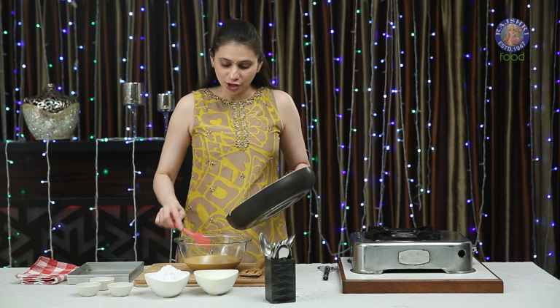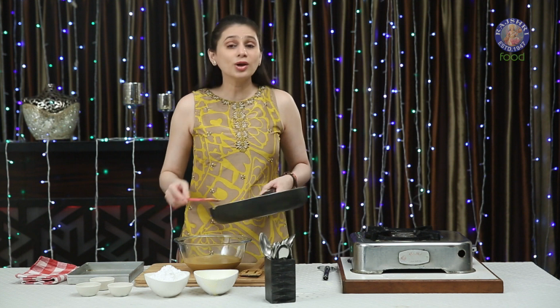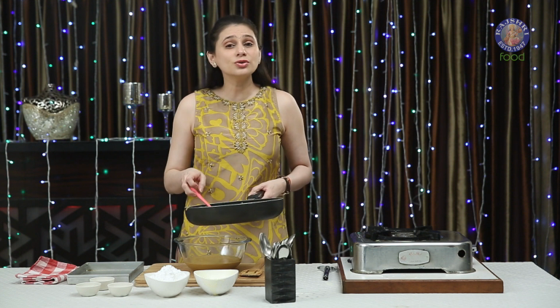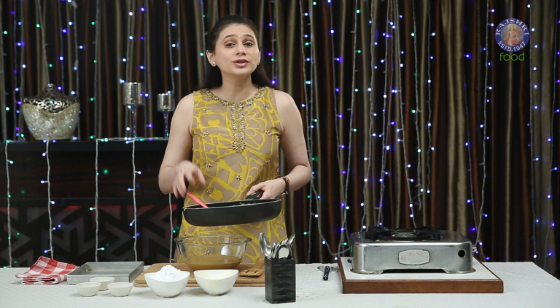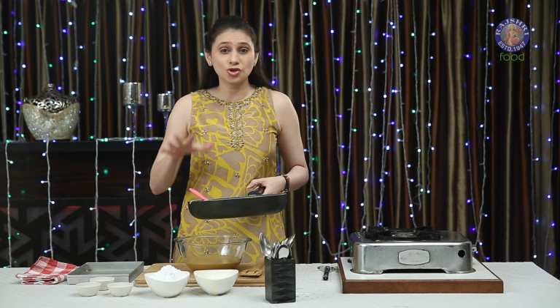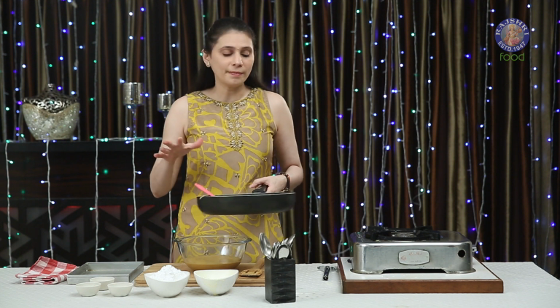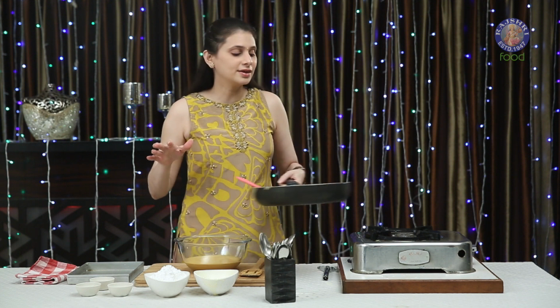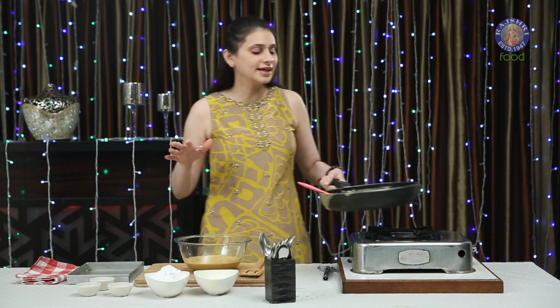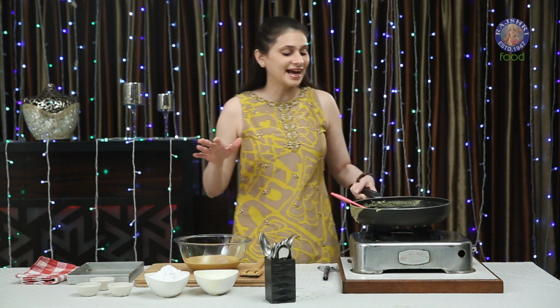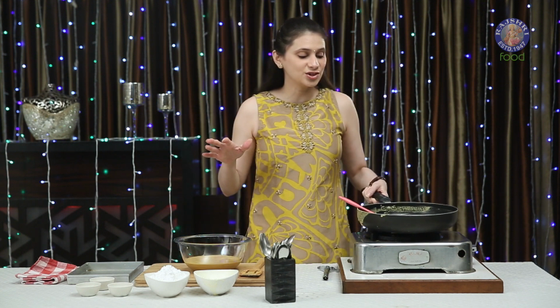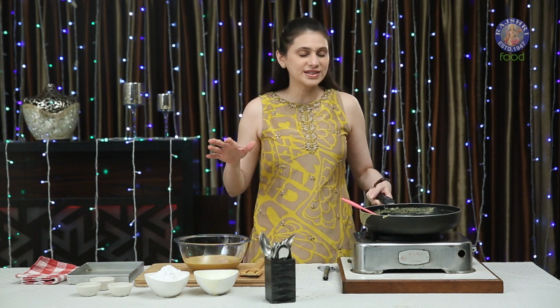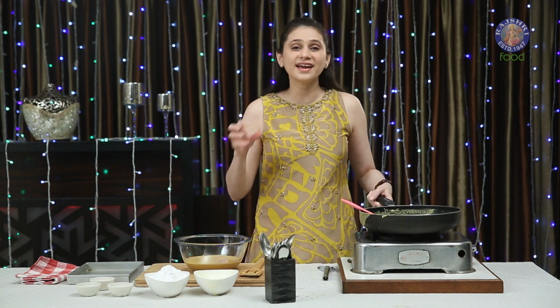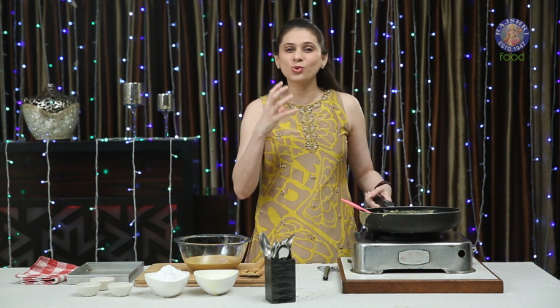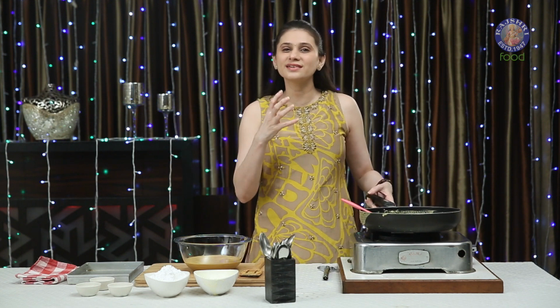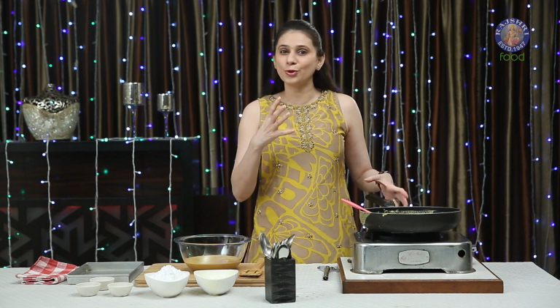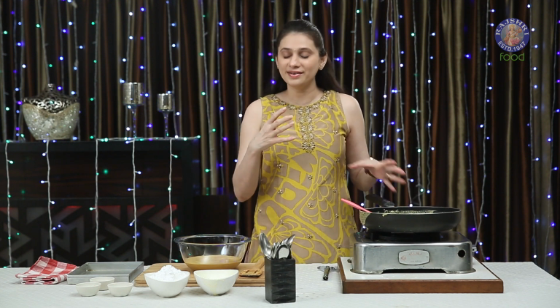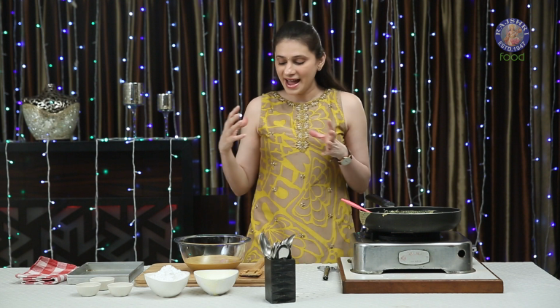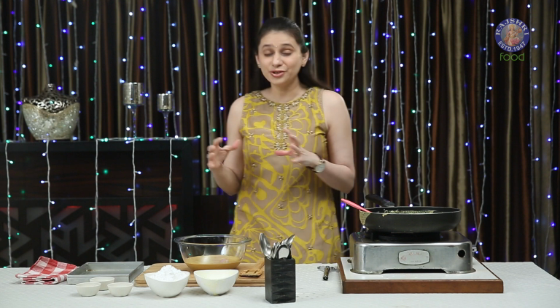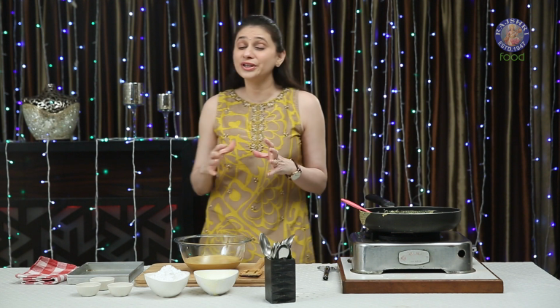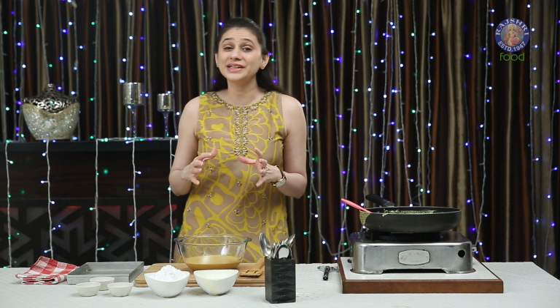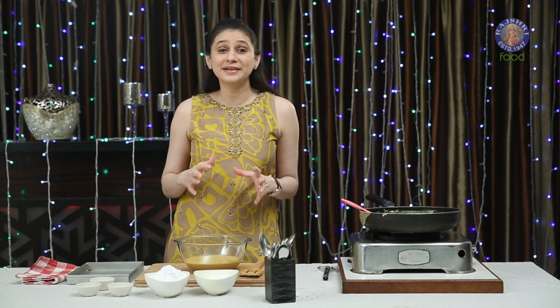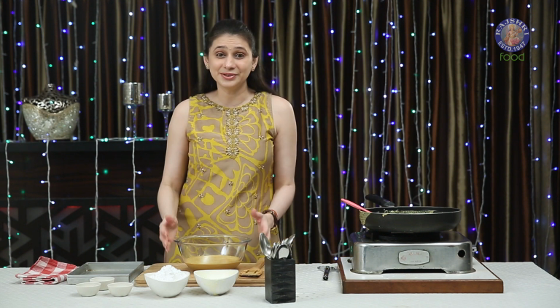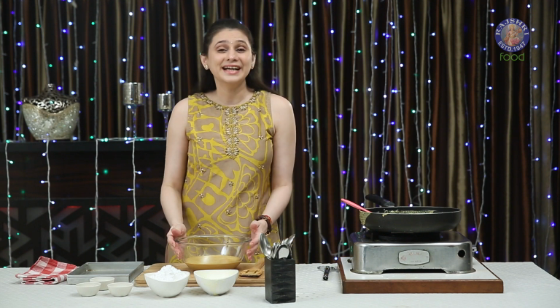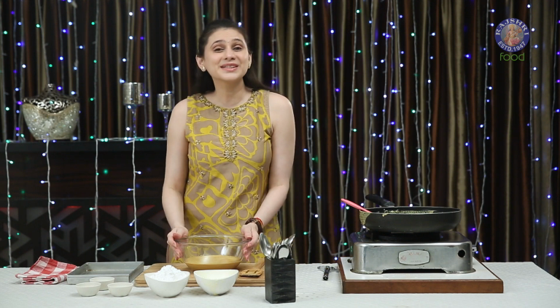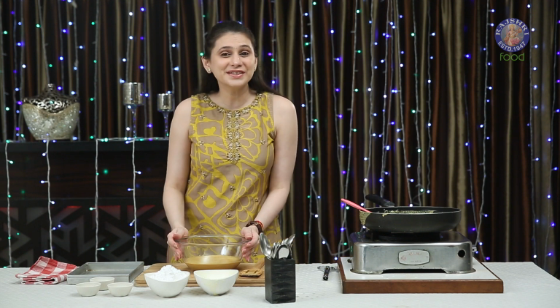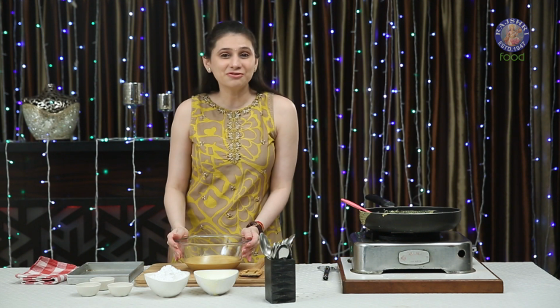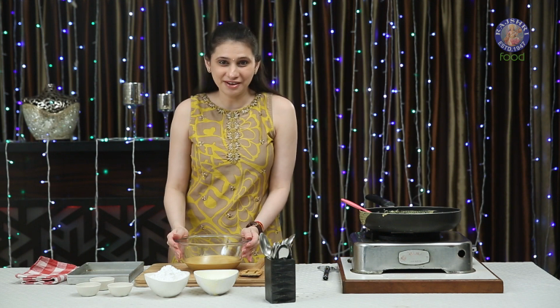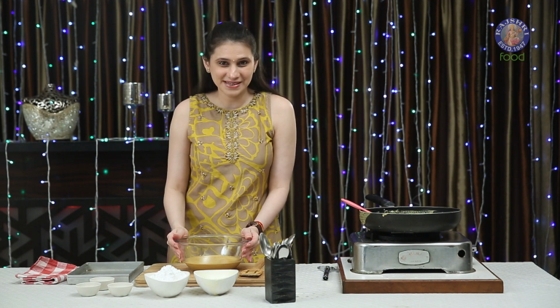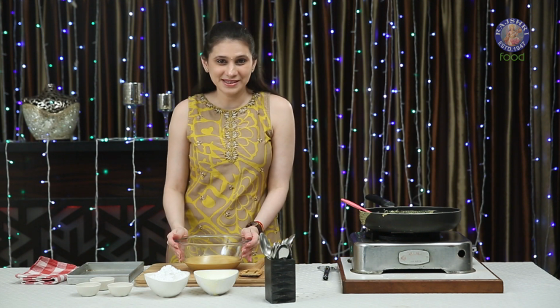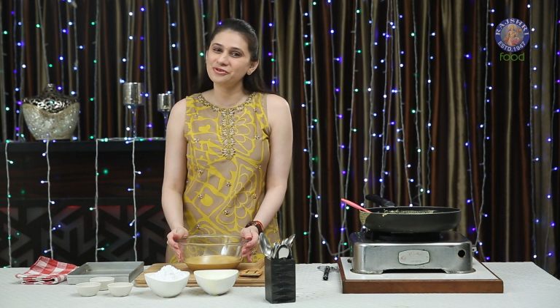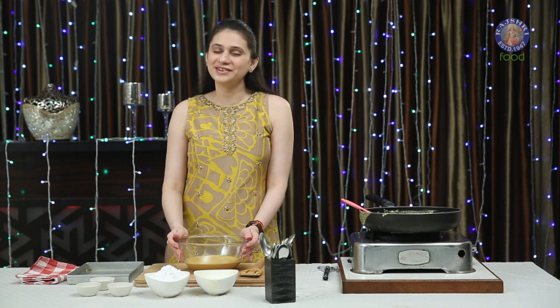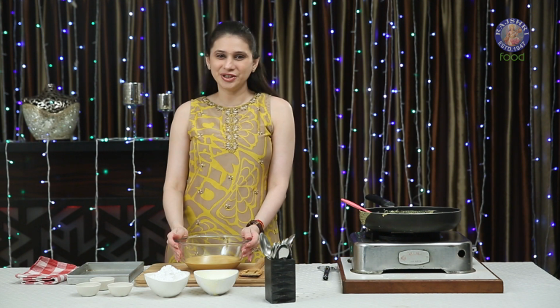You will also know when to stop because you'll get a nice toasted and roasted aroma, and it really smells good. Let's cool this down for 5-6 minutes before we add the sugar.